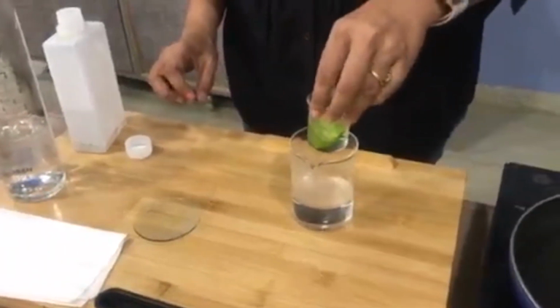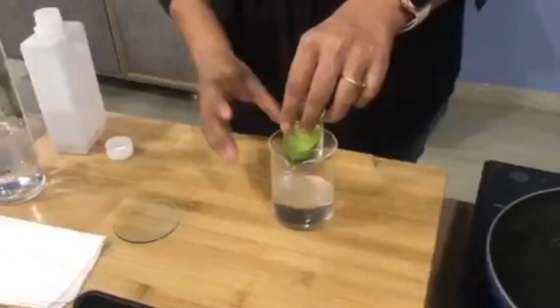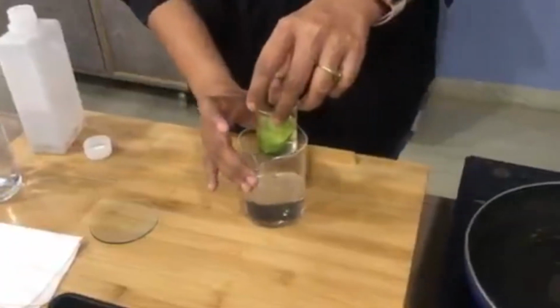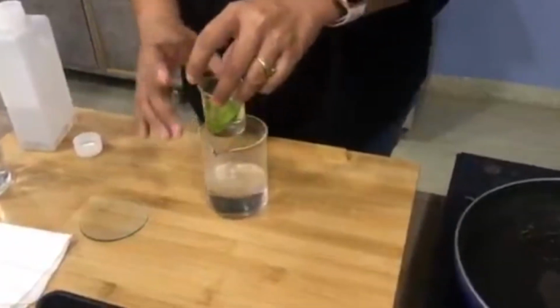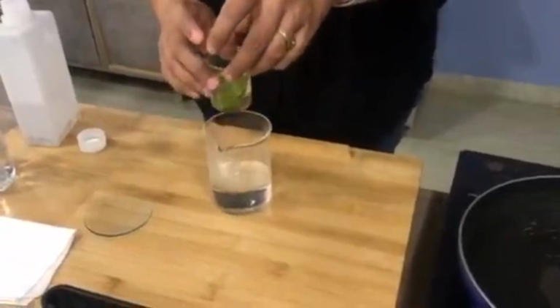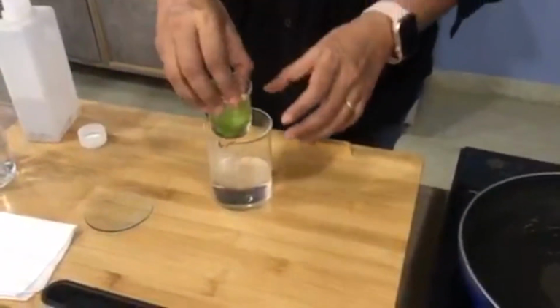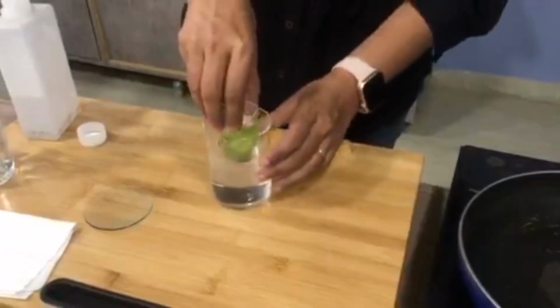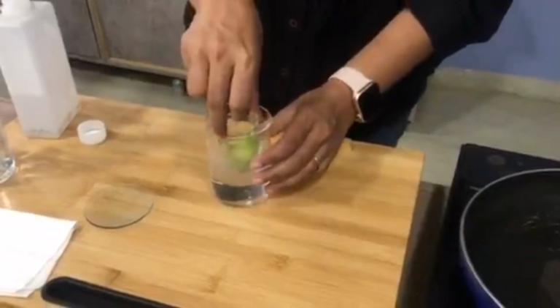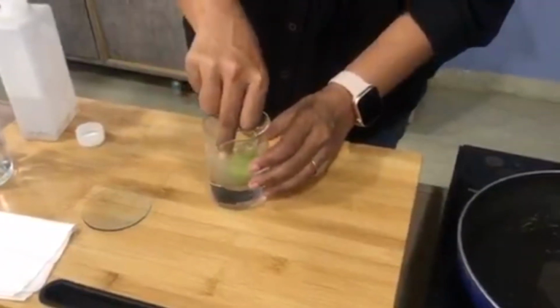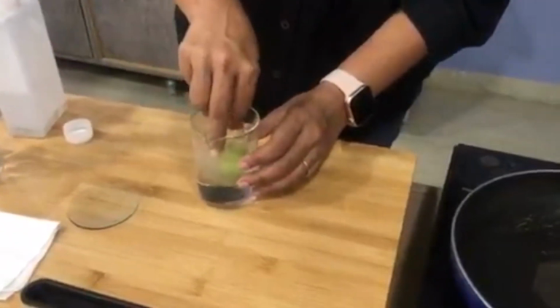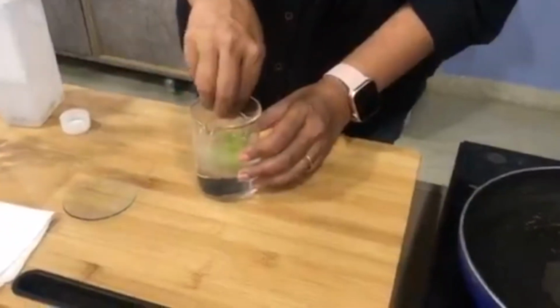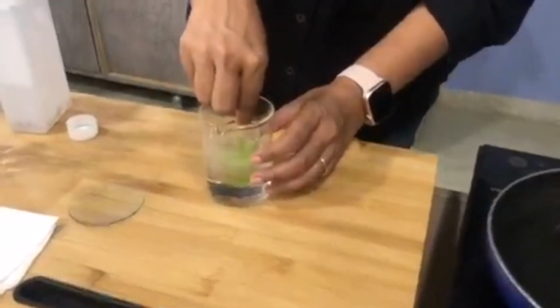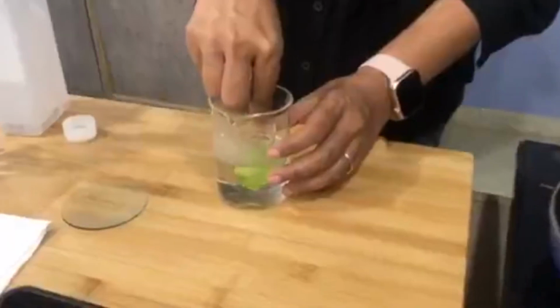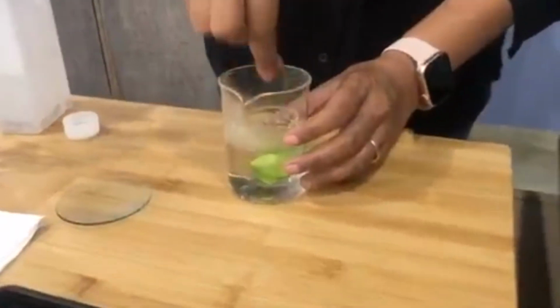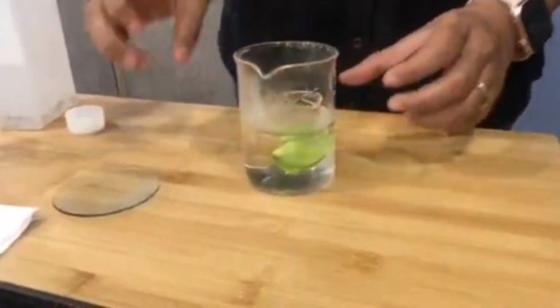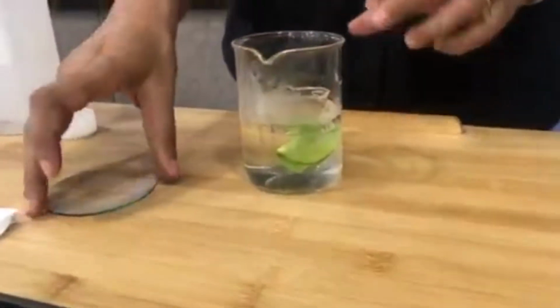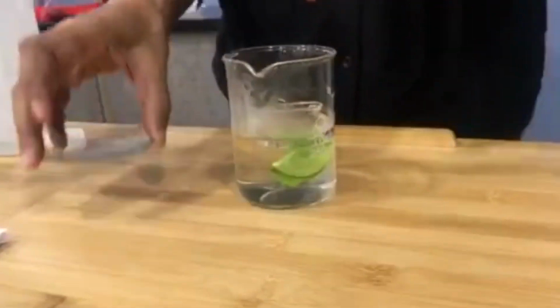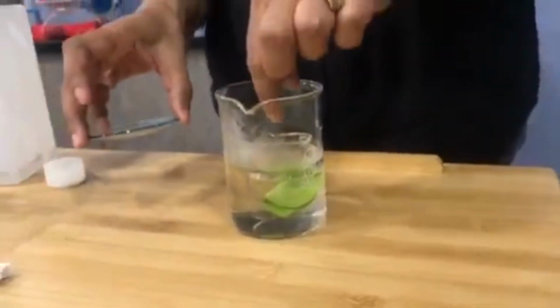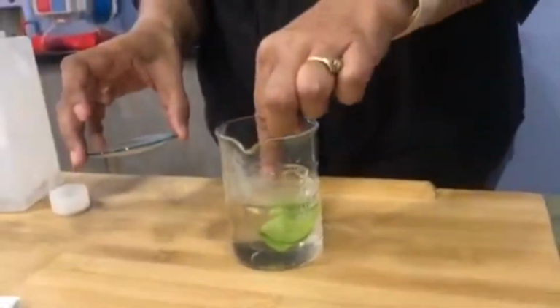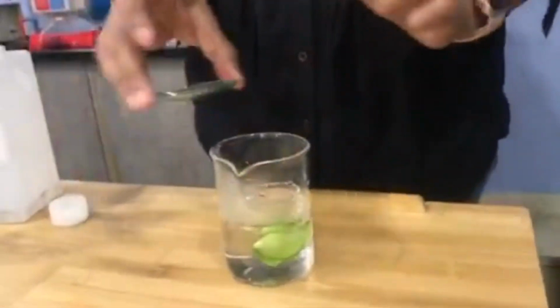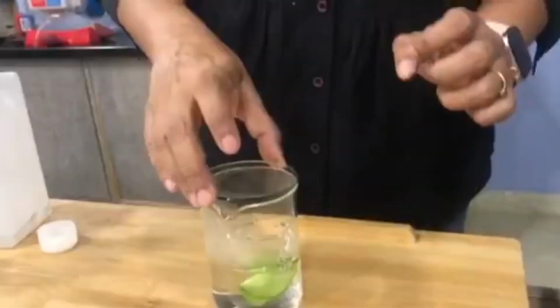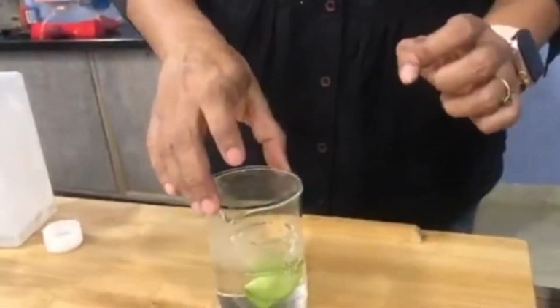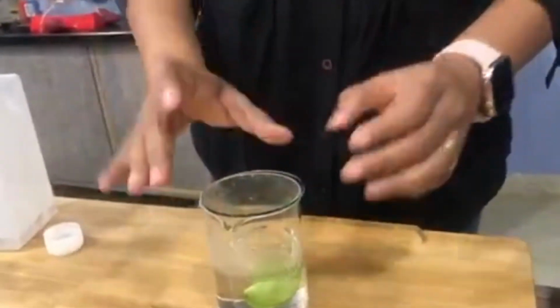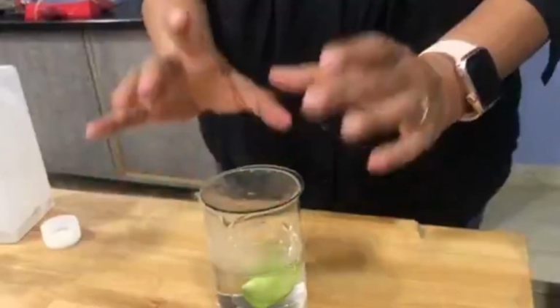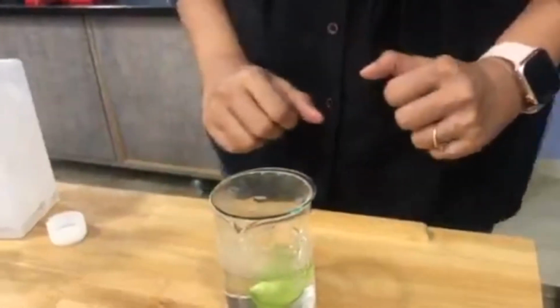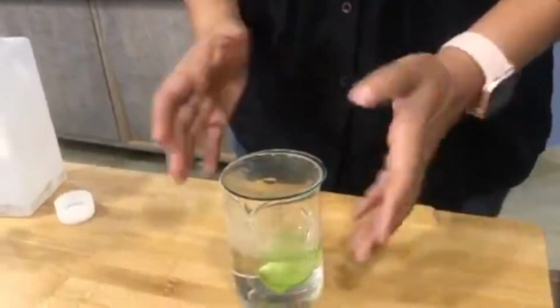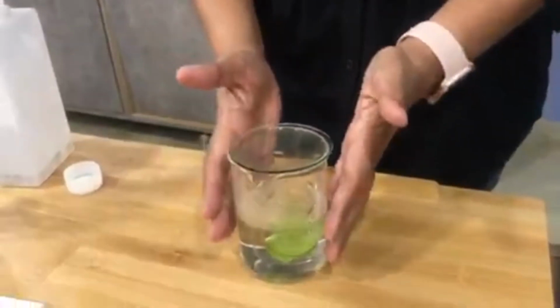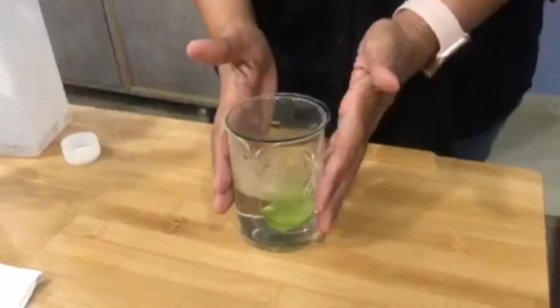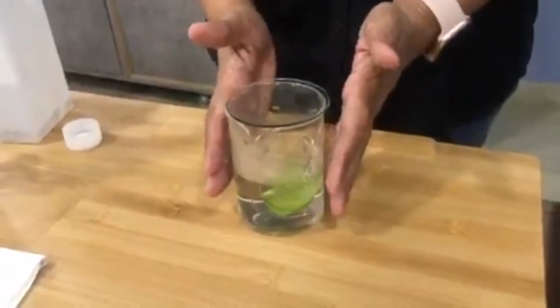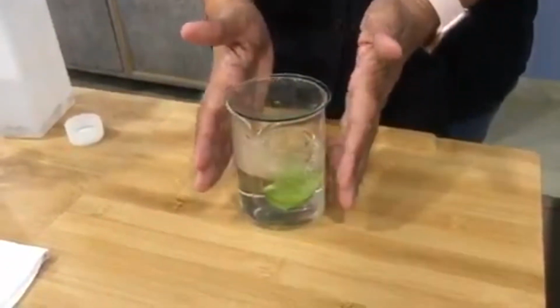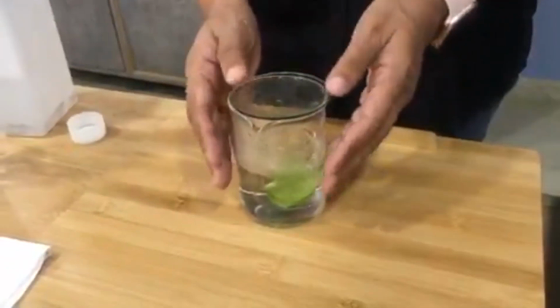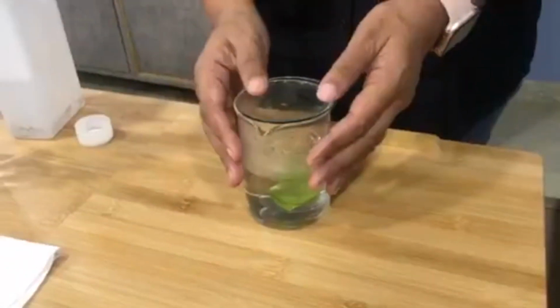We take the small container and place it down into the beaker filled with hot water, letting it float on the water. Then we cover it with the lid and let it rest for around 20 to 25 minutes.